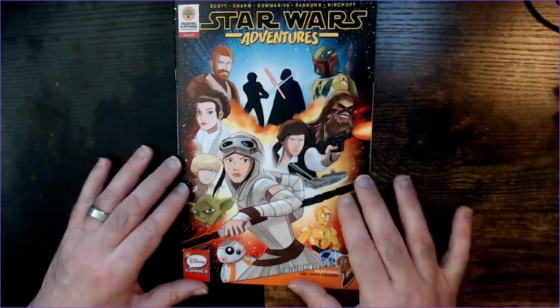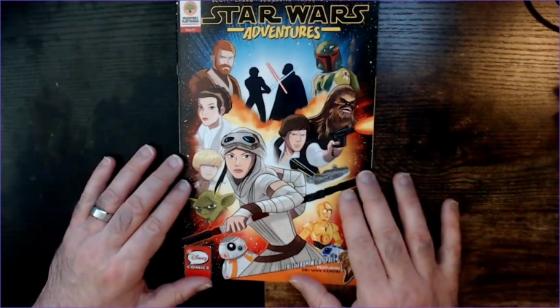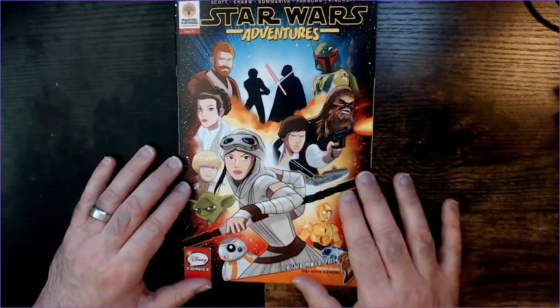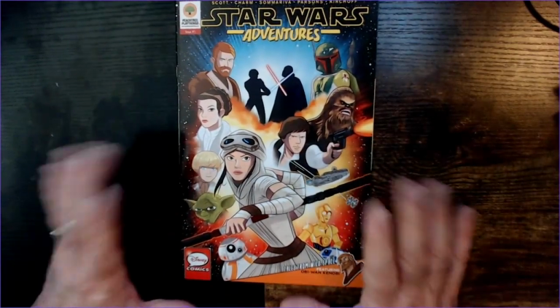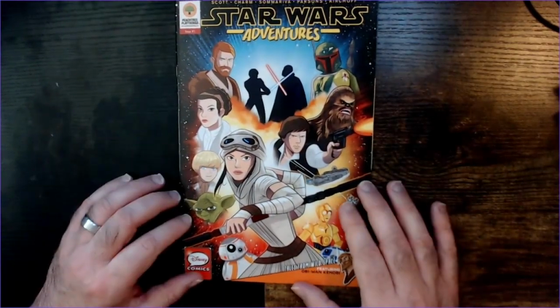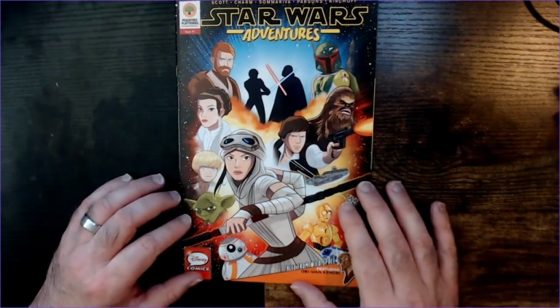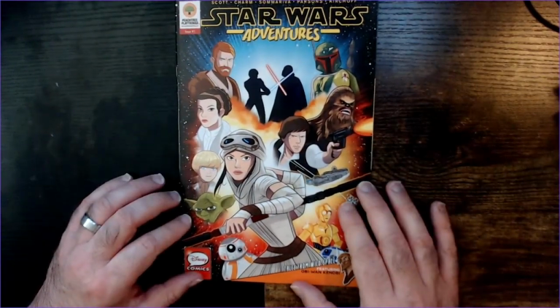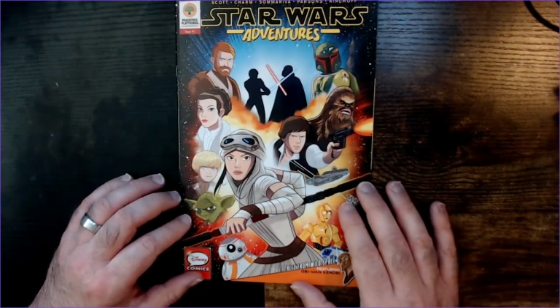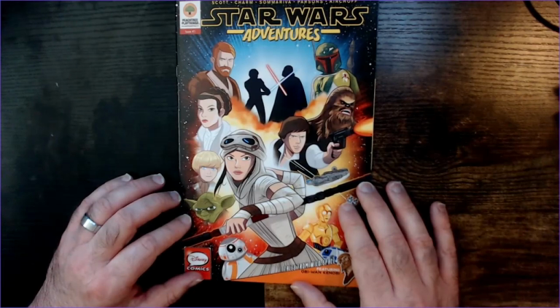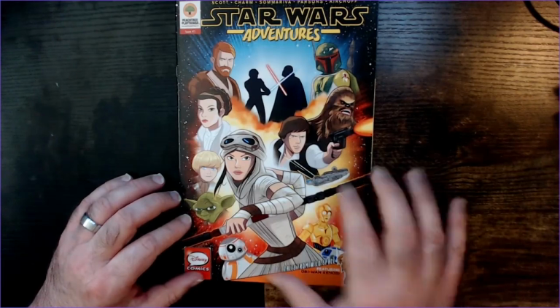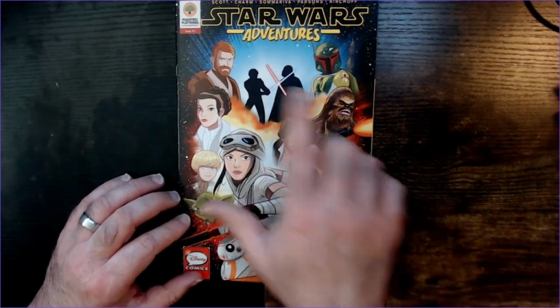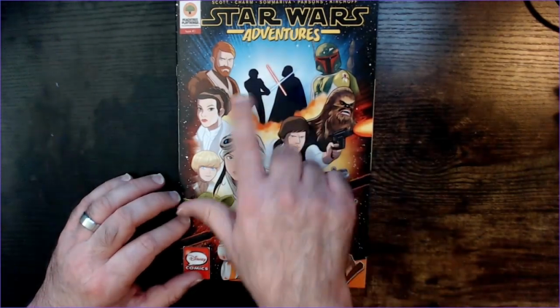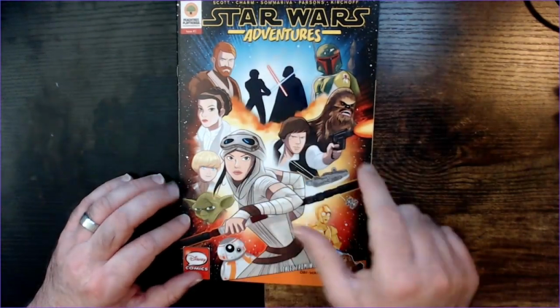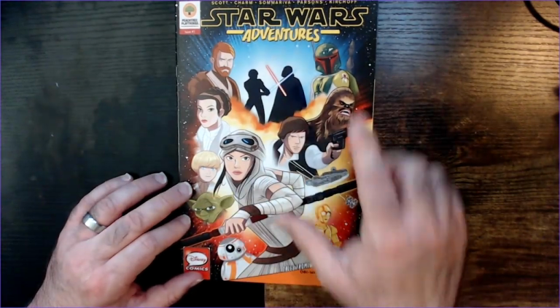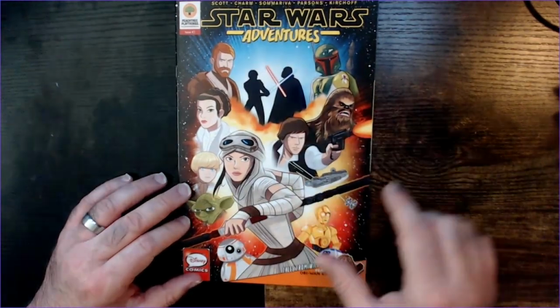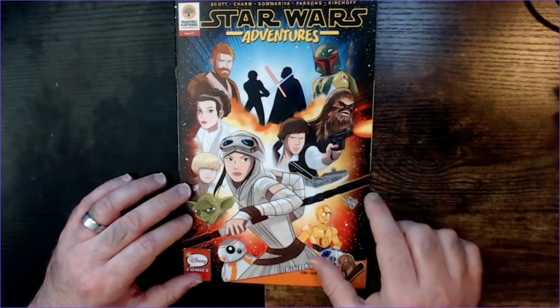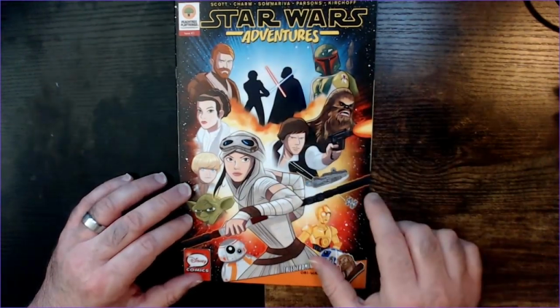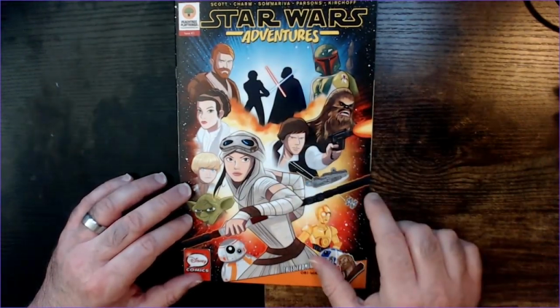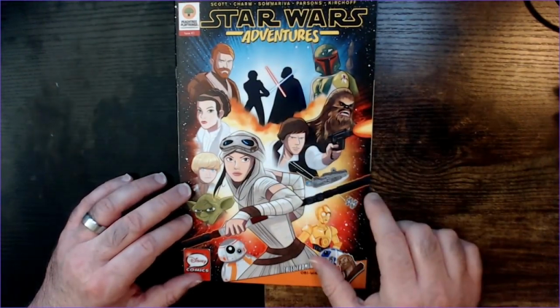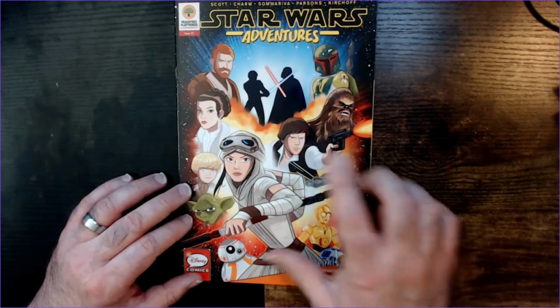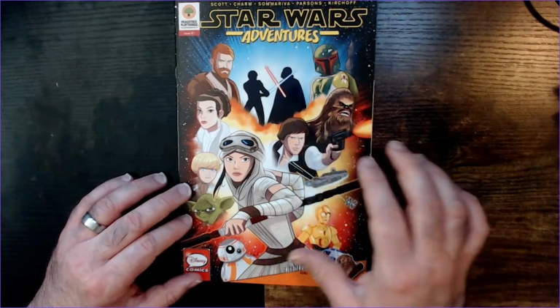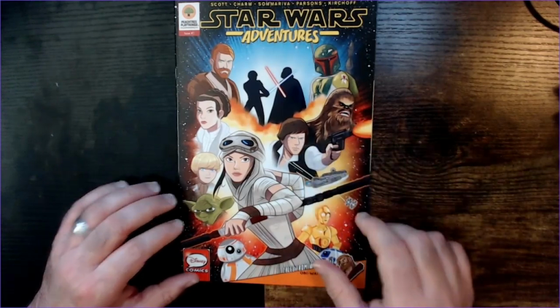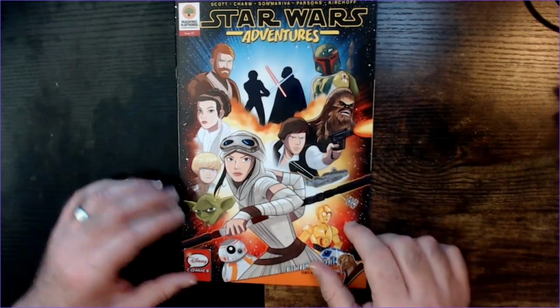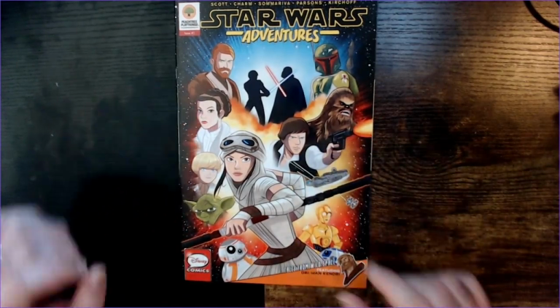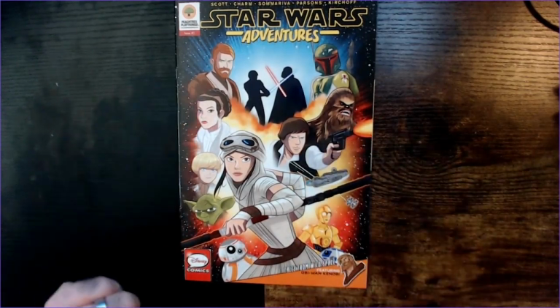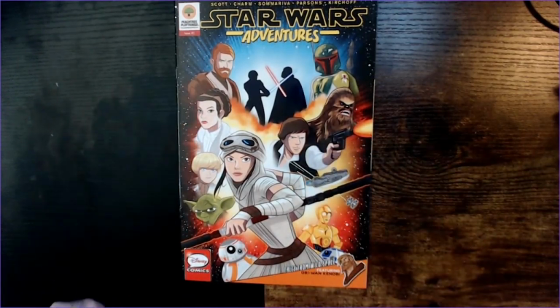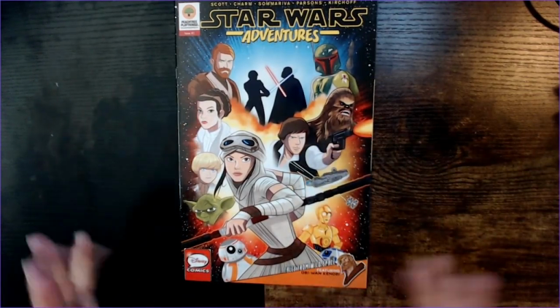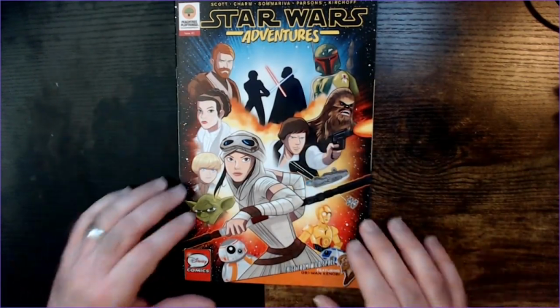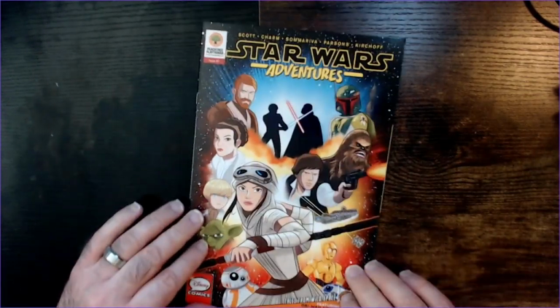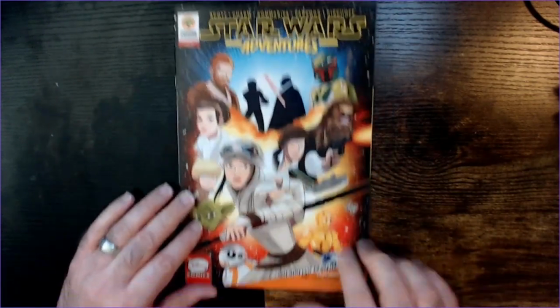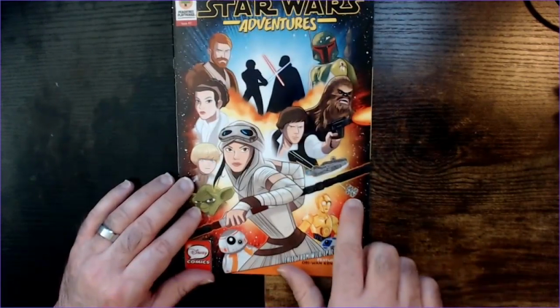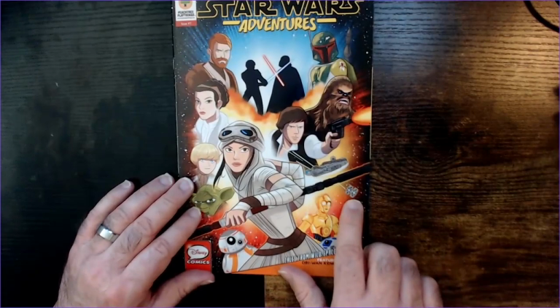We have some cool characters and some not so cool characters. We have the shadows of Luke and Vader back there, Boba Fett, Han Solo, Chewie, Leia, and some others. And a little TIE fighter back there.